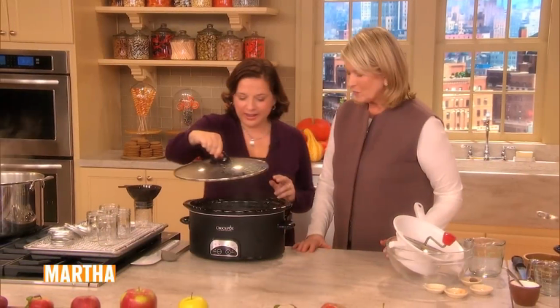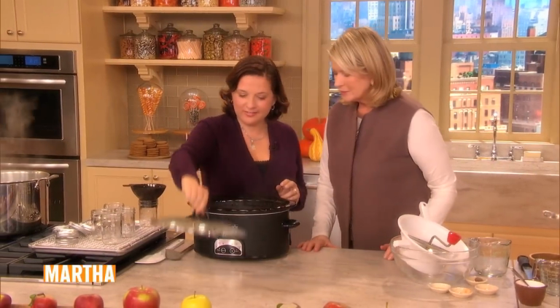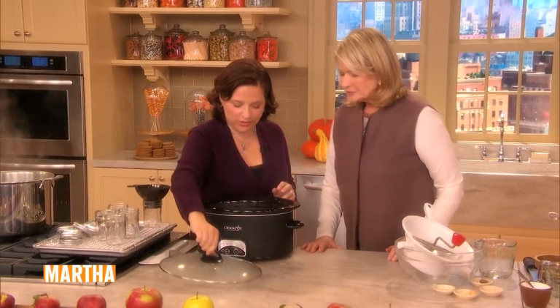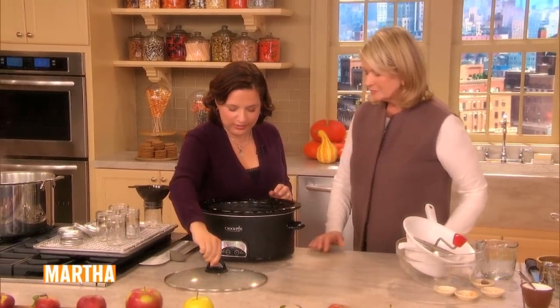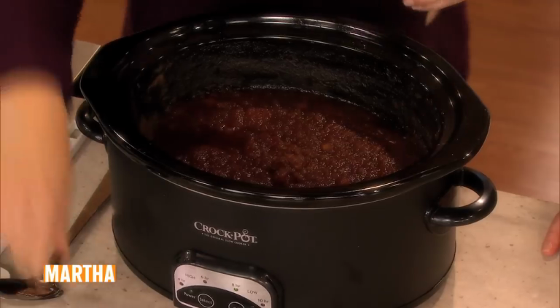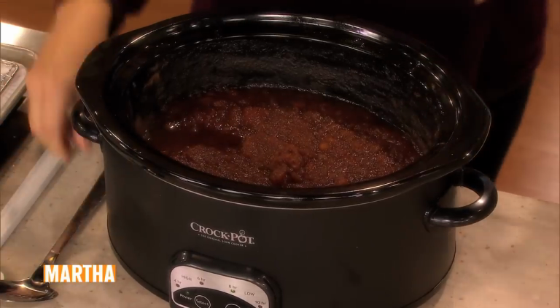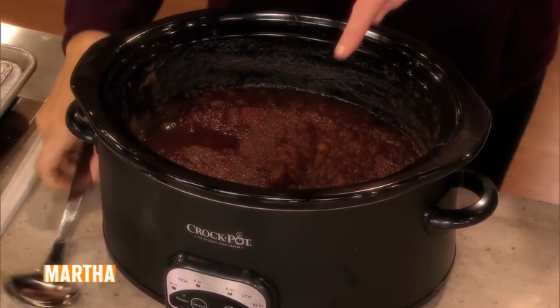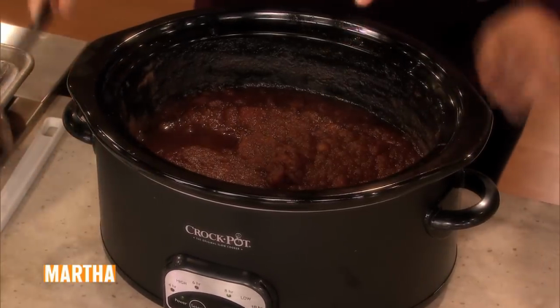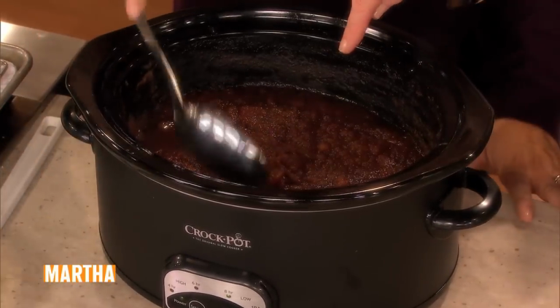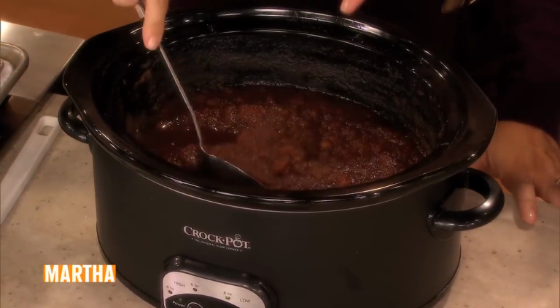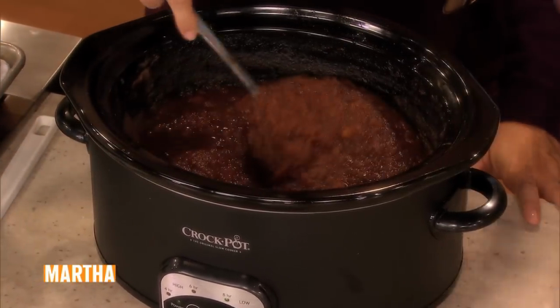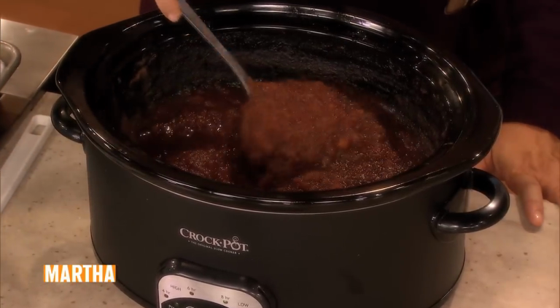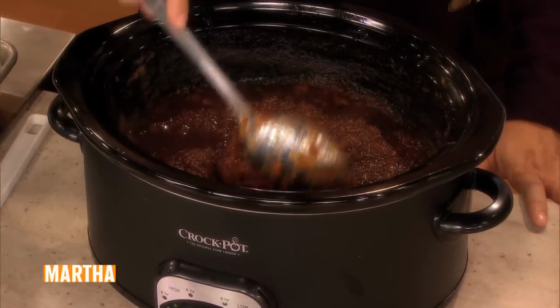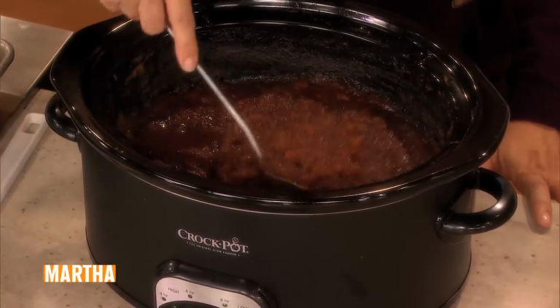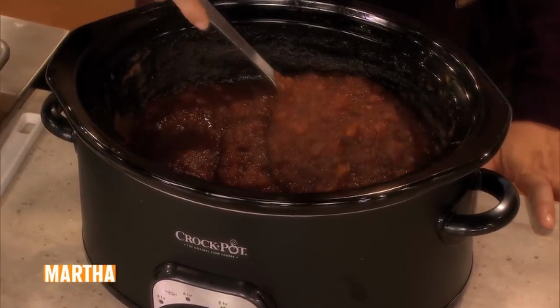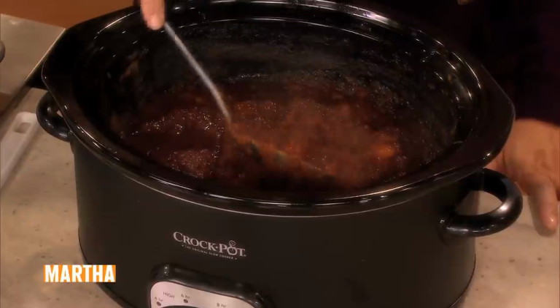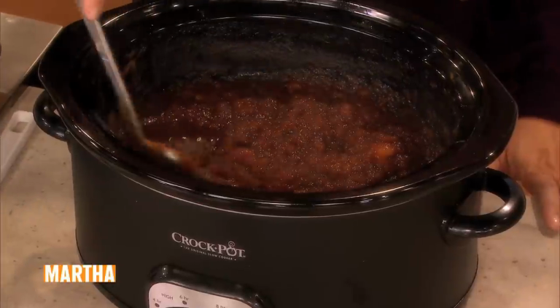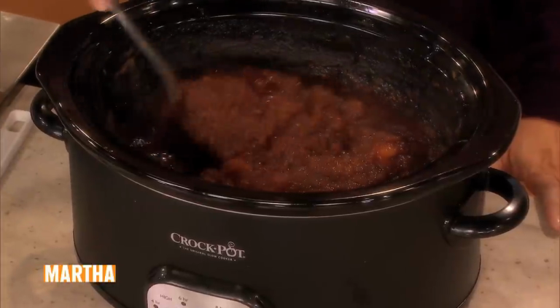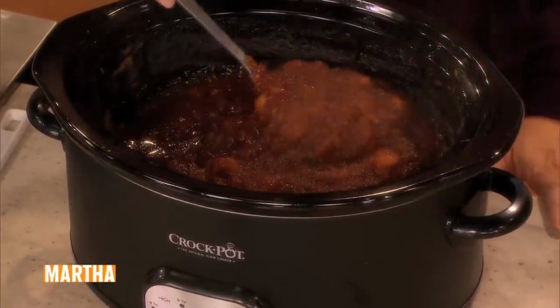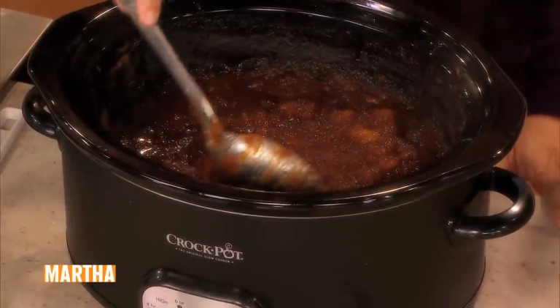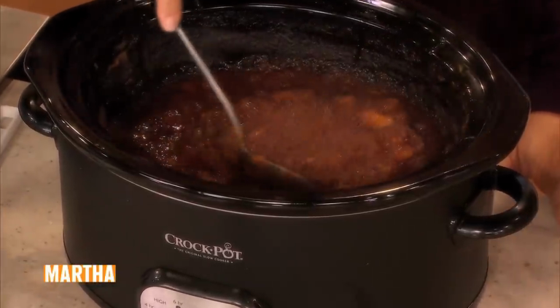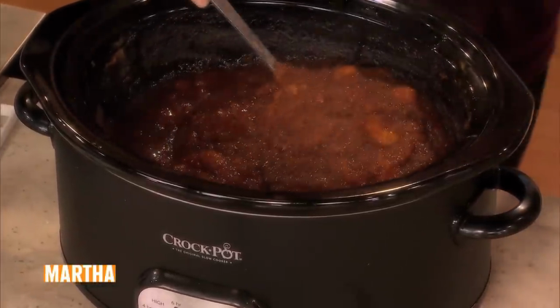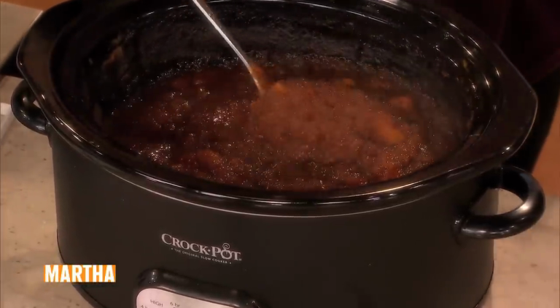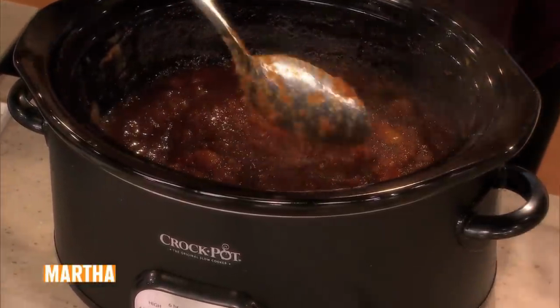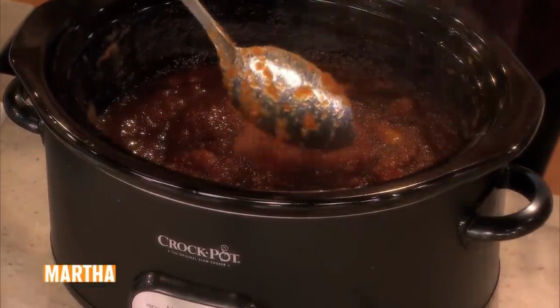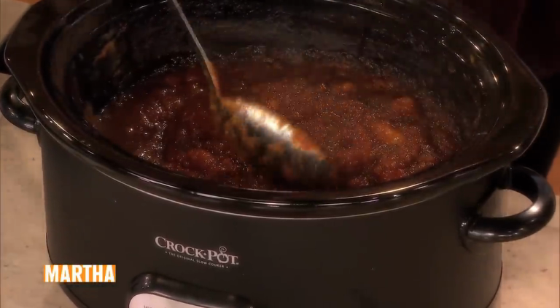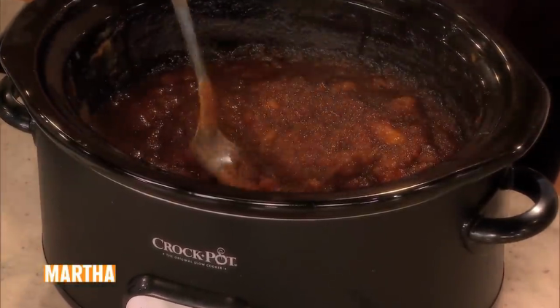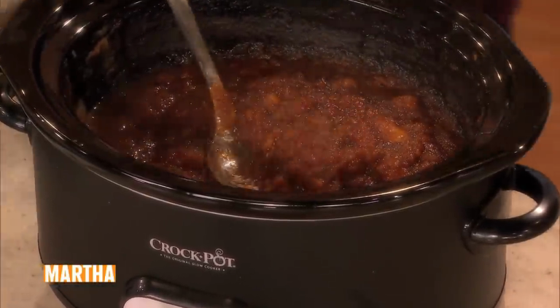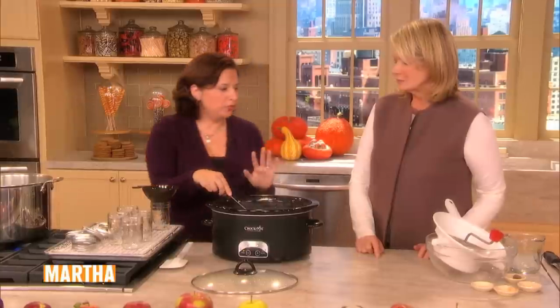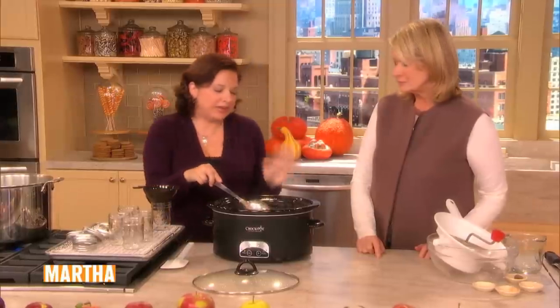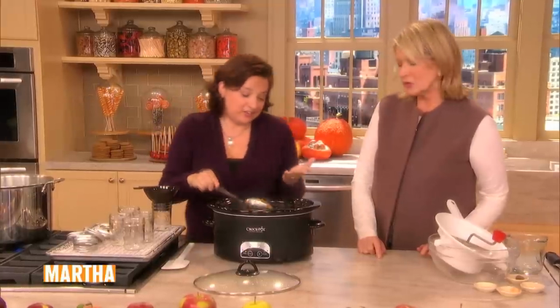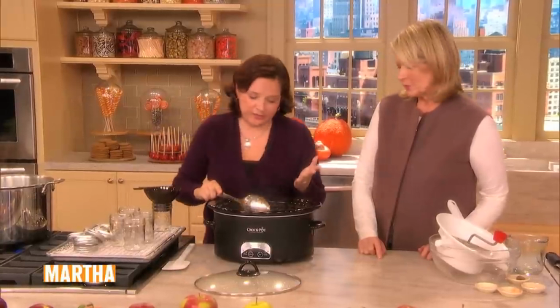So we have this — this is cooked down now. Look! That many apples is now cooked down to this dark brown, beautiful... and it still has some chunks in it. I like the chunks. Do you like the chunks? Yes. You could put it through a food mill, but I wouldn't.